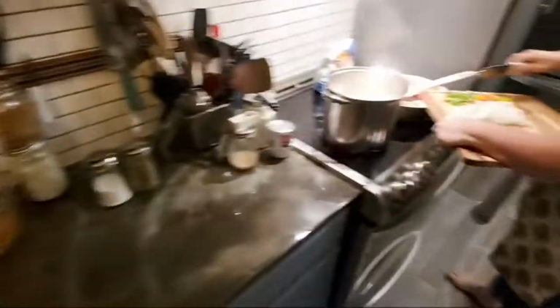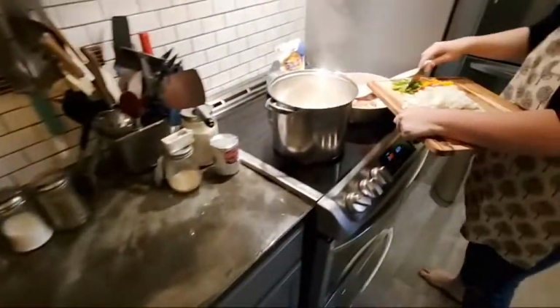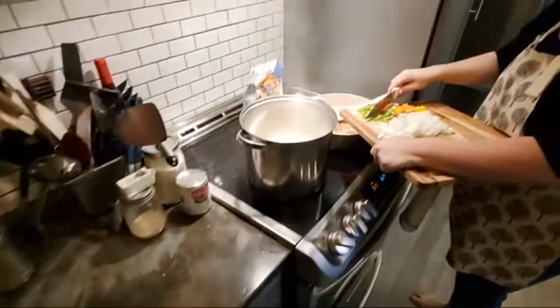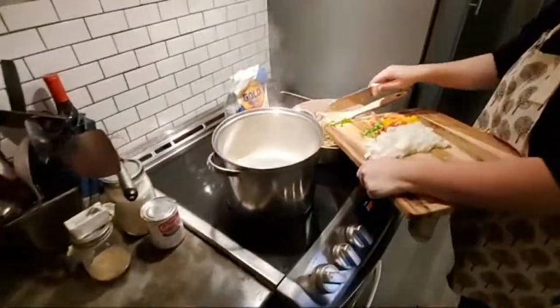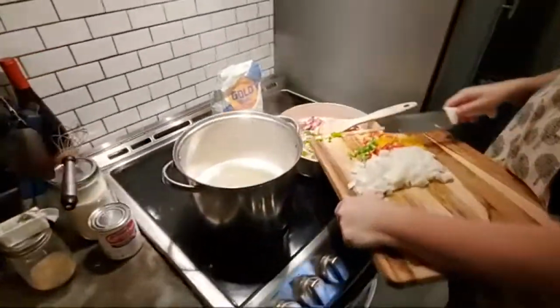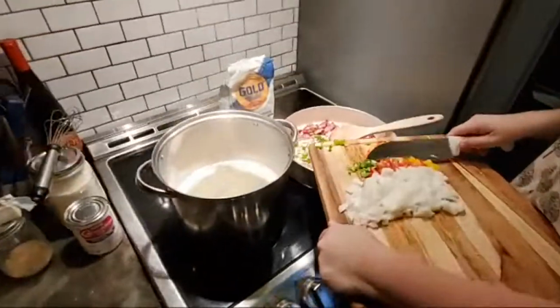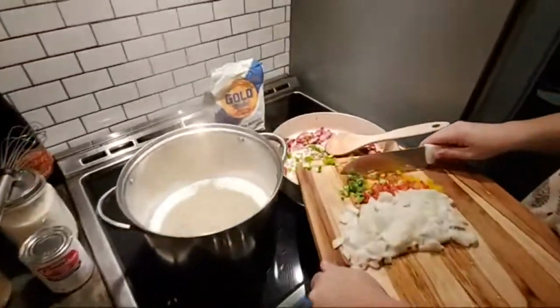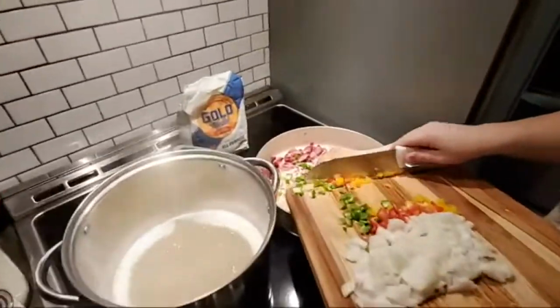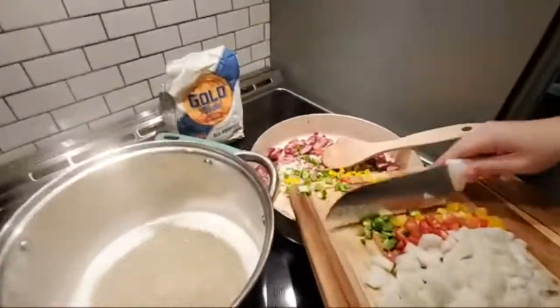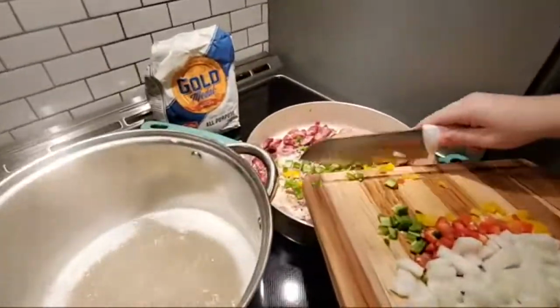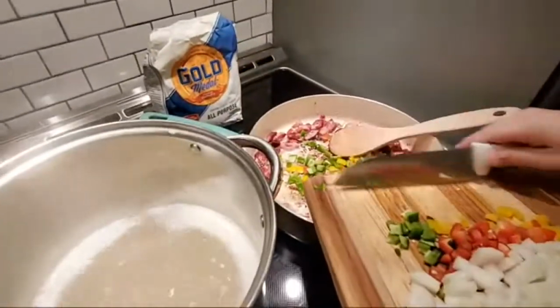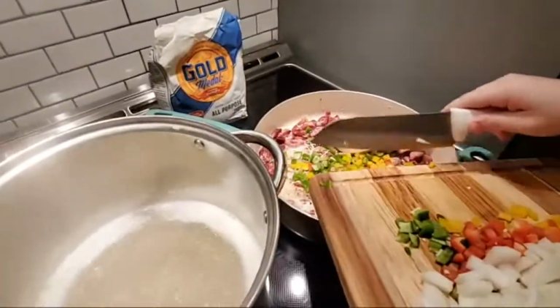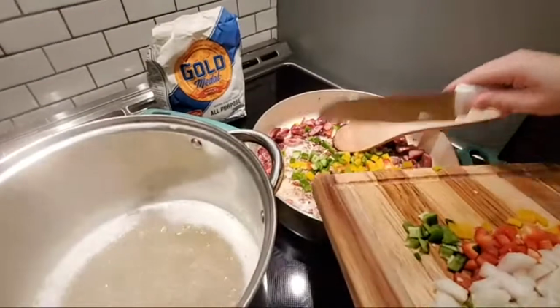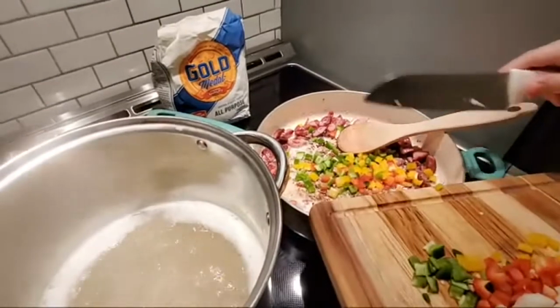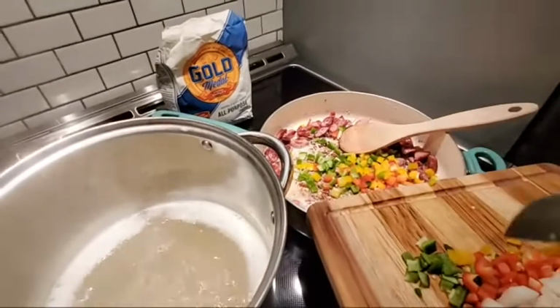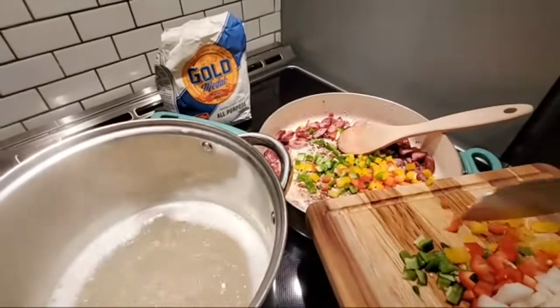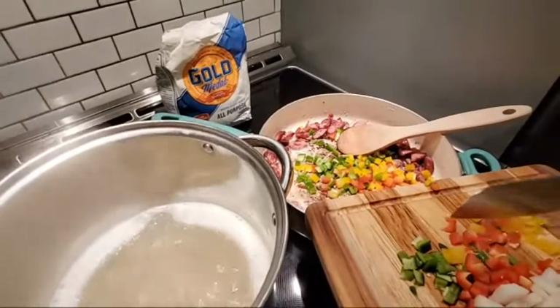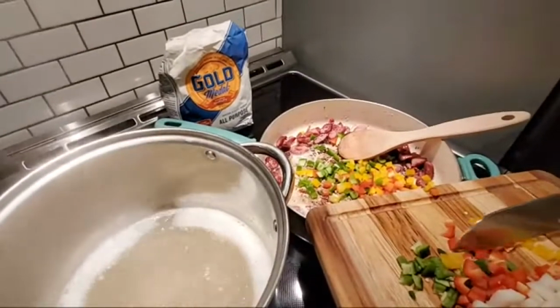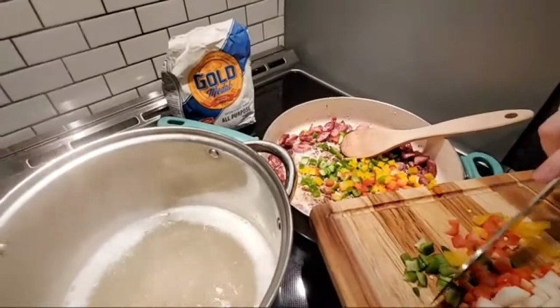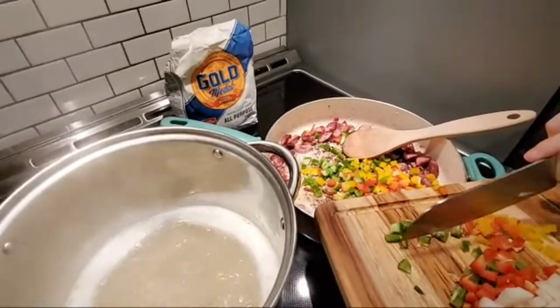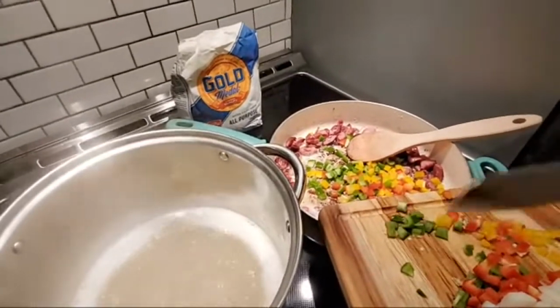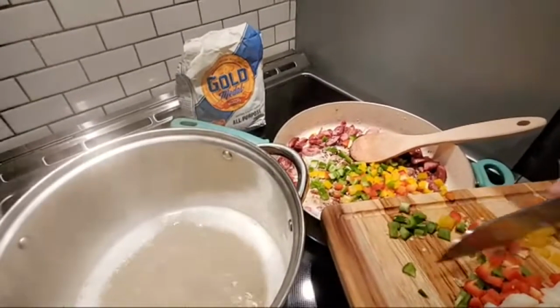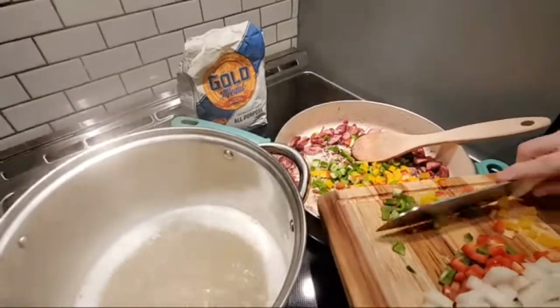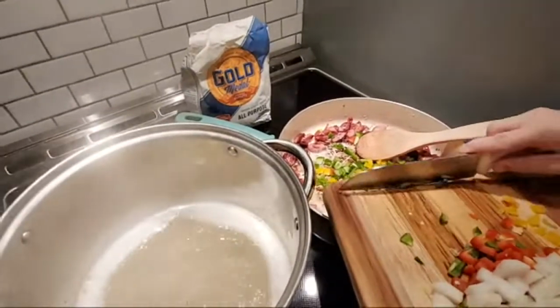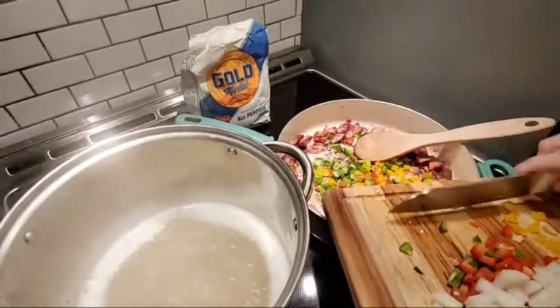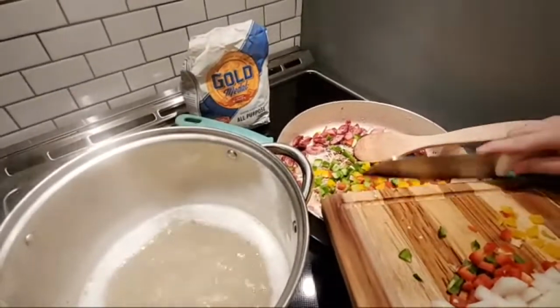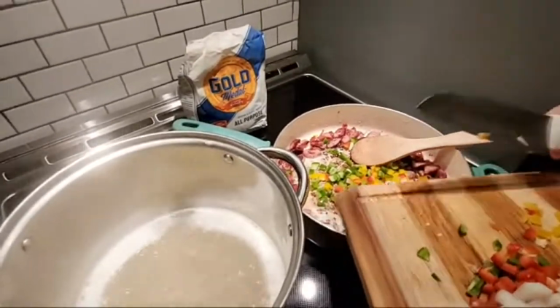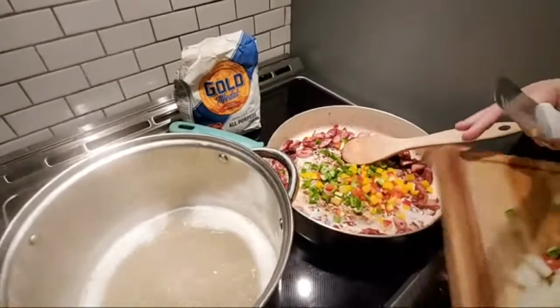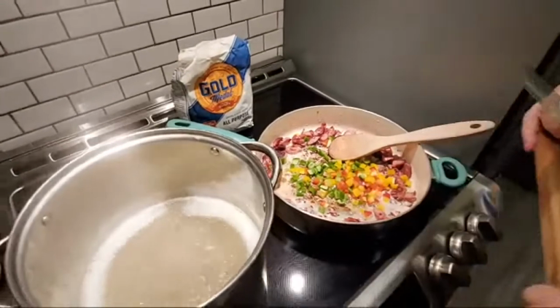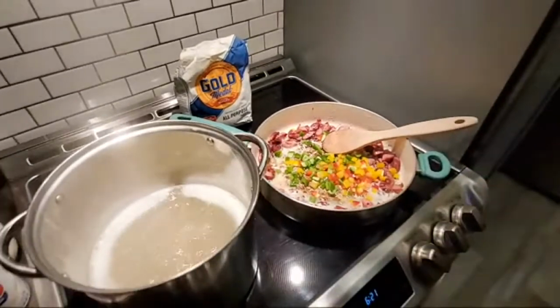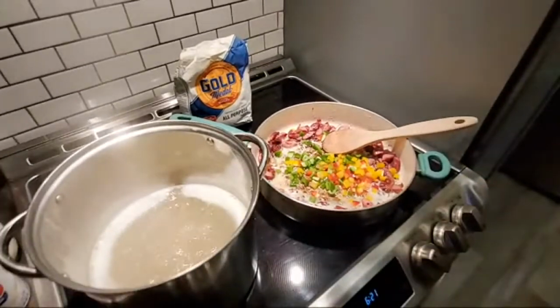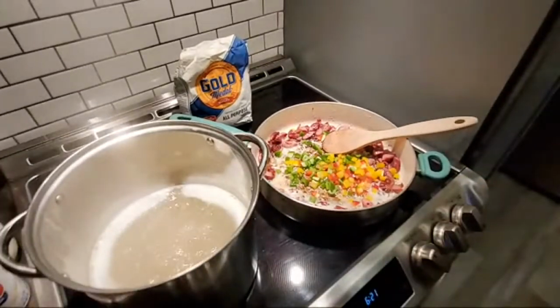I'm going to come over here and add some peppers. Again, I don't want to go too heavy on the peppers.